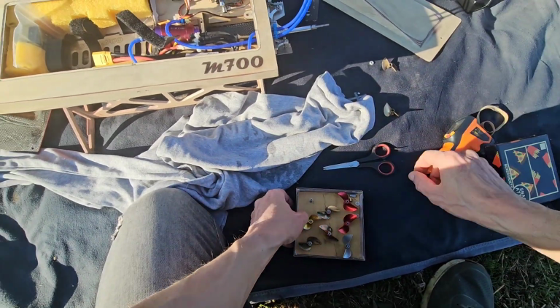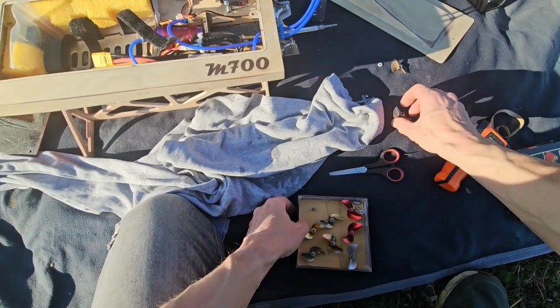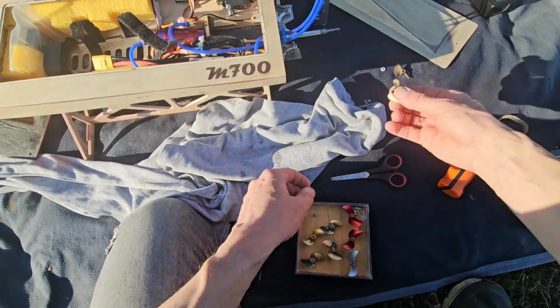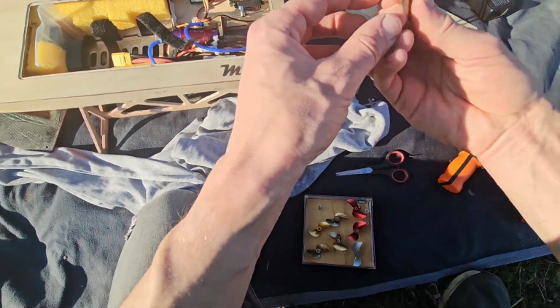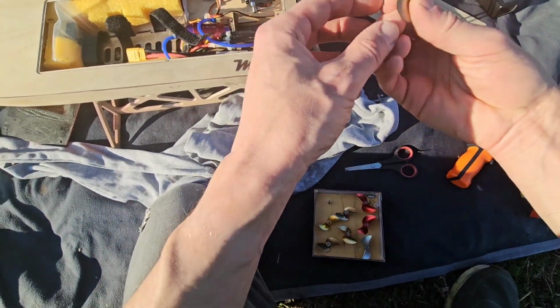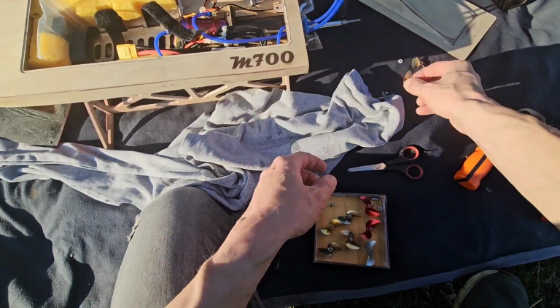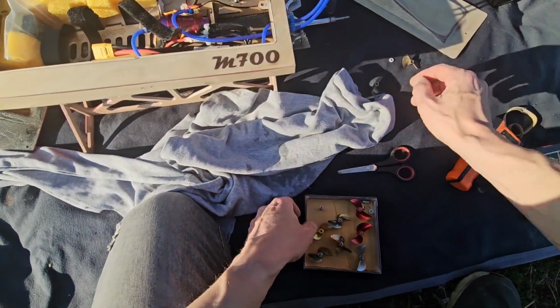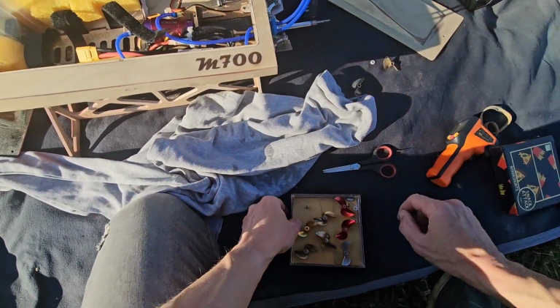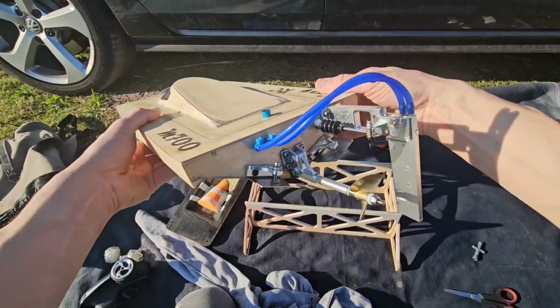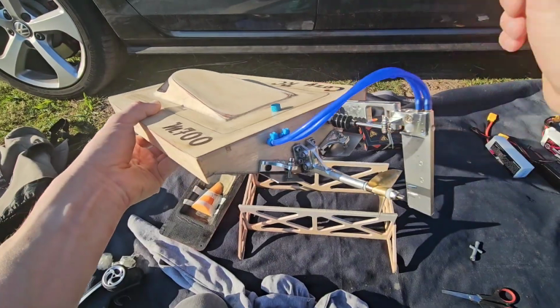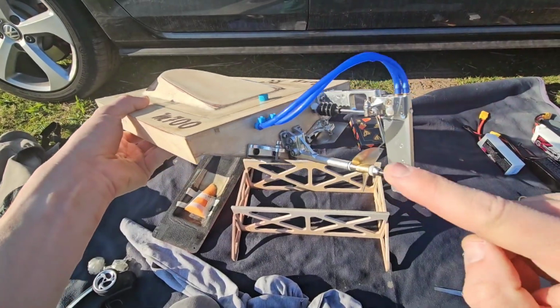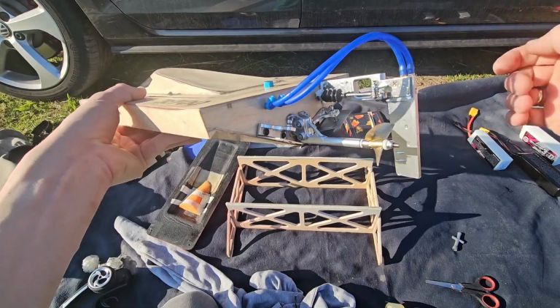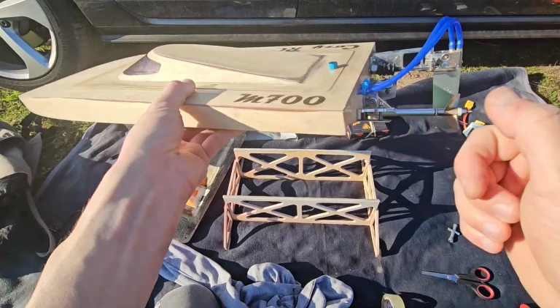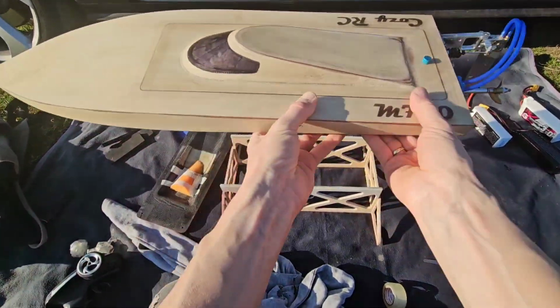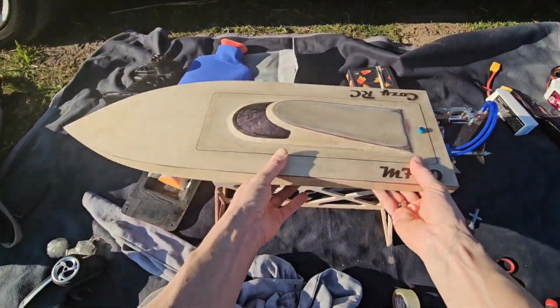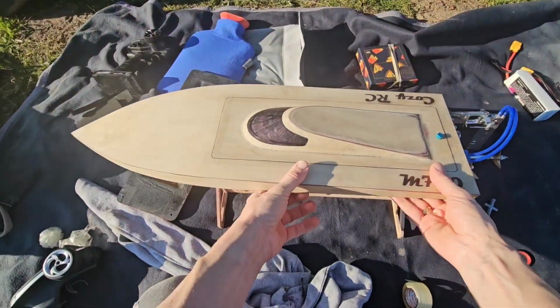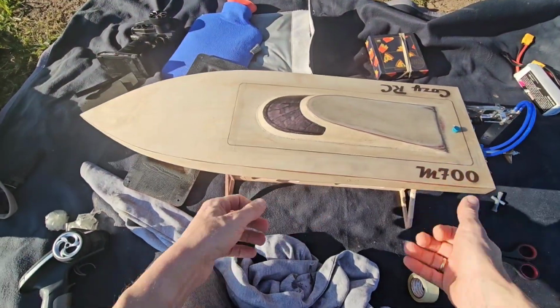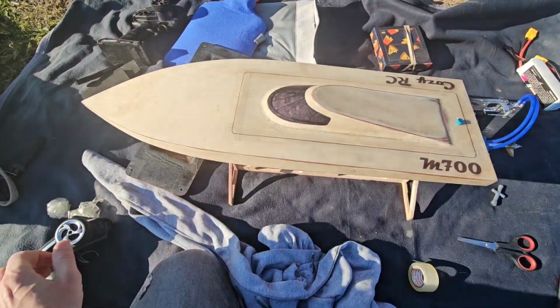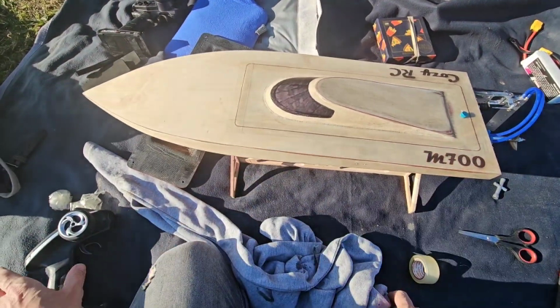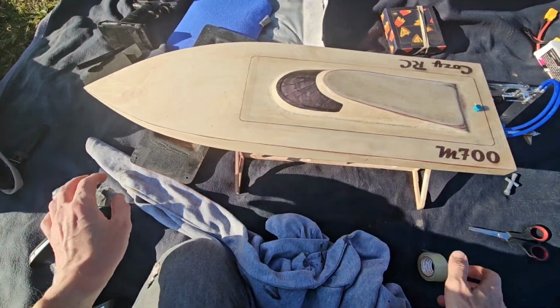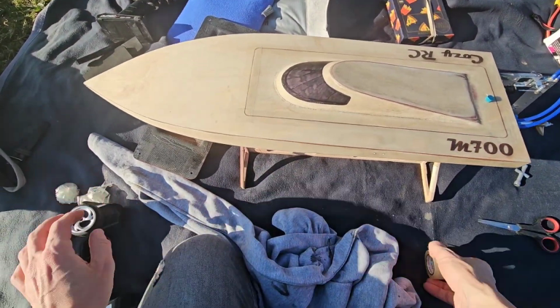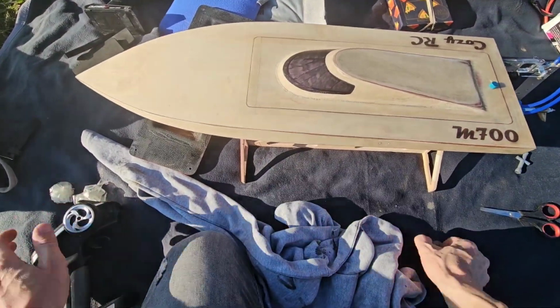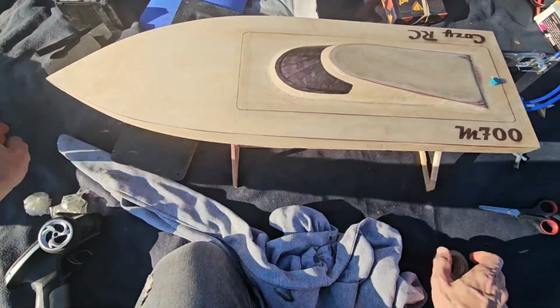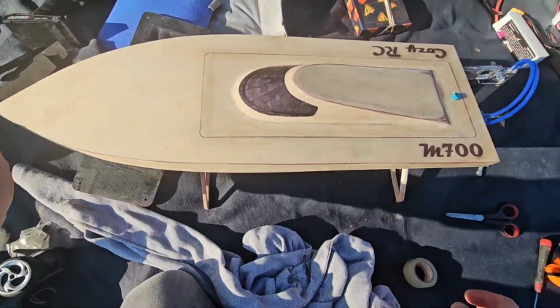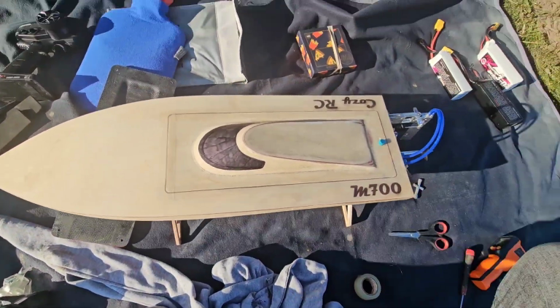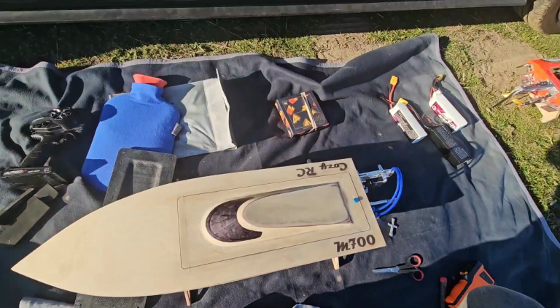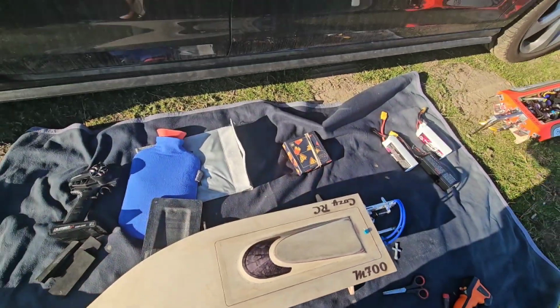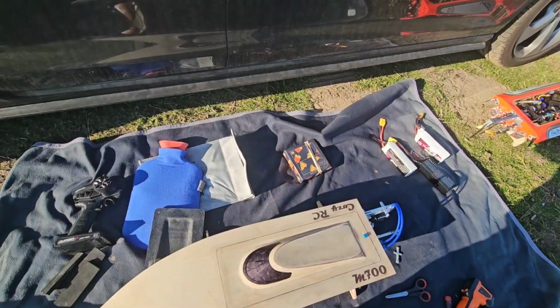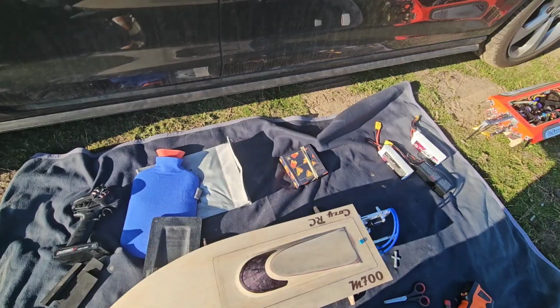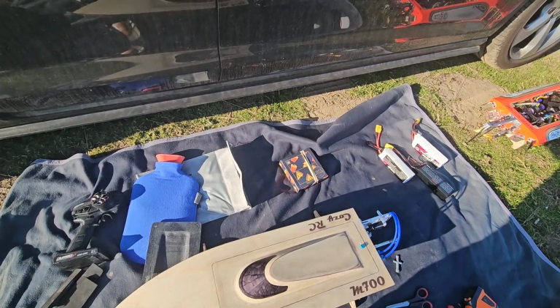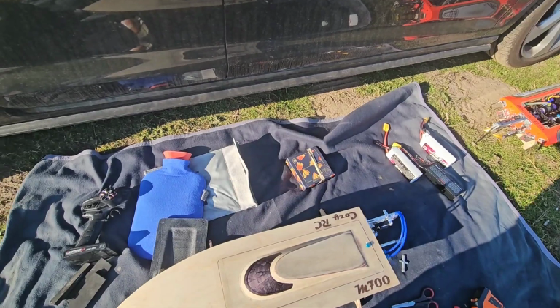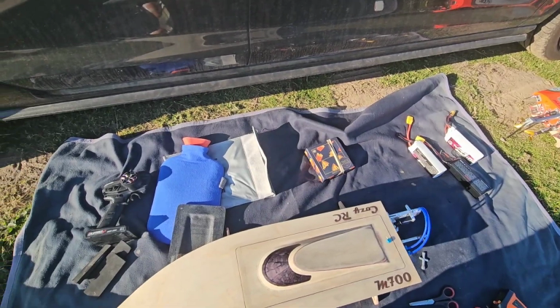So we're going to put this one on. We've got a 43mm prop installed. GPS is inside. Let's see if she tracks.